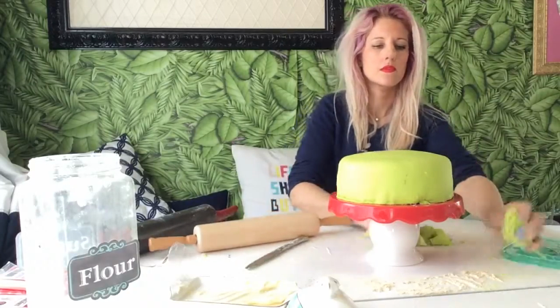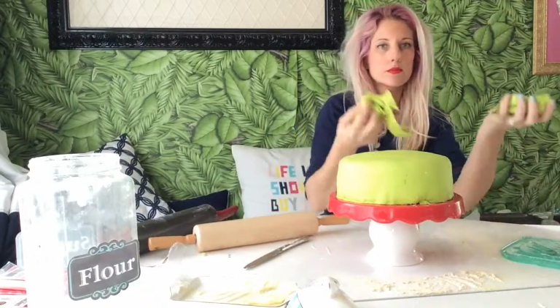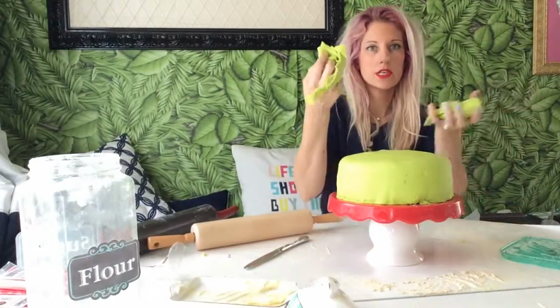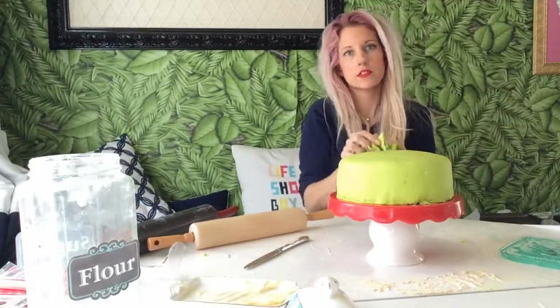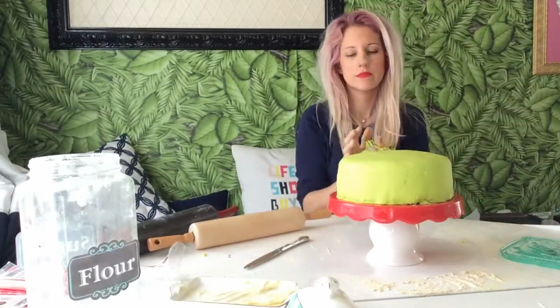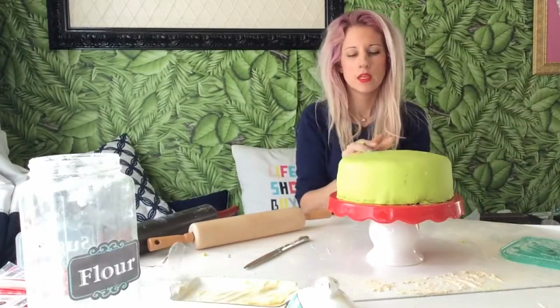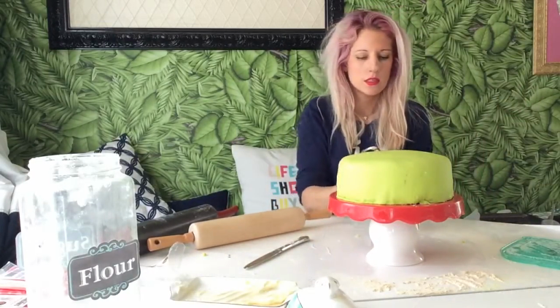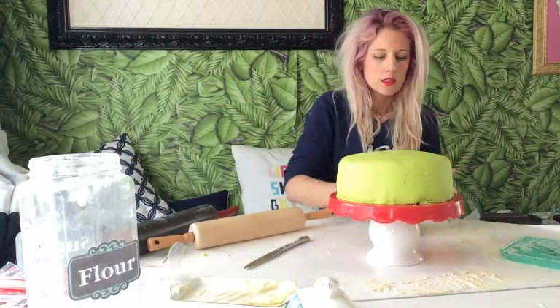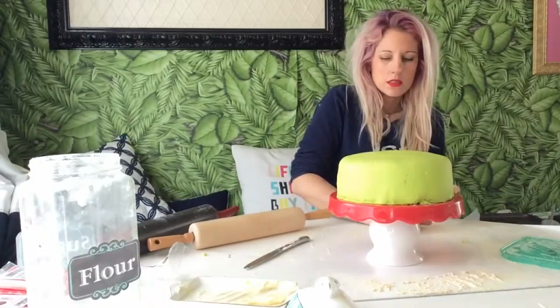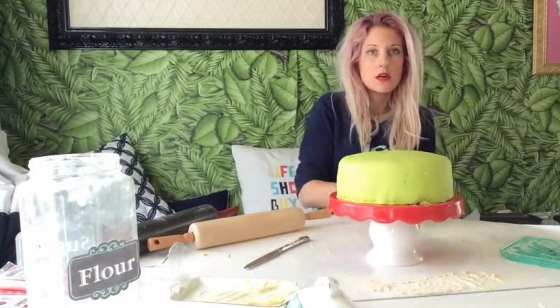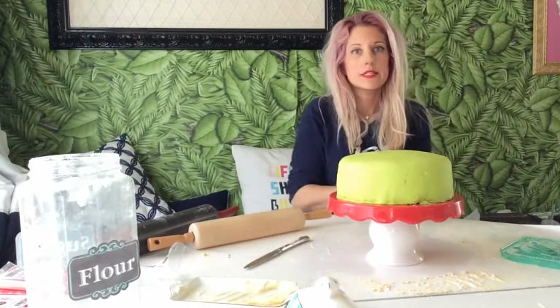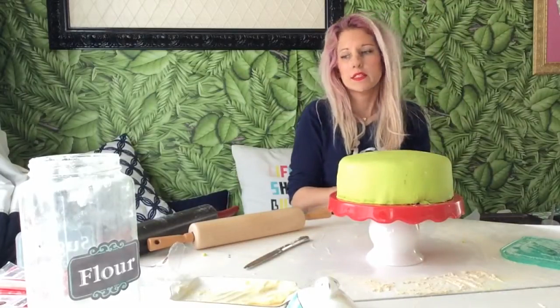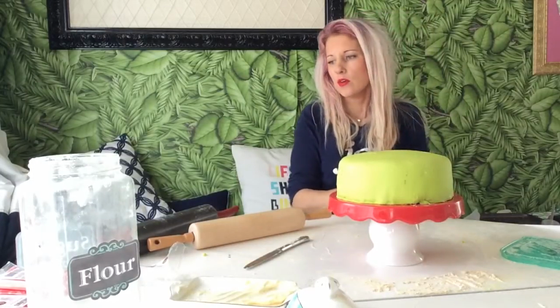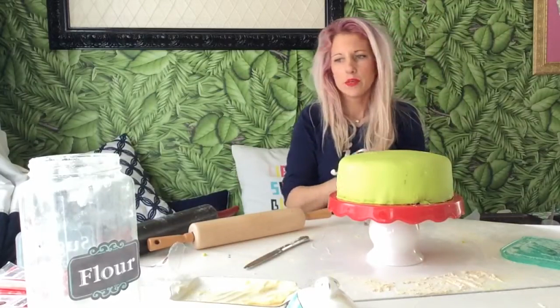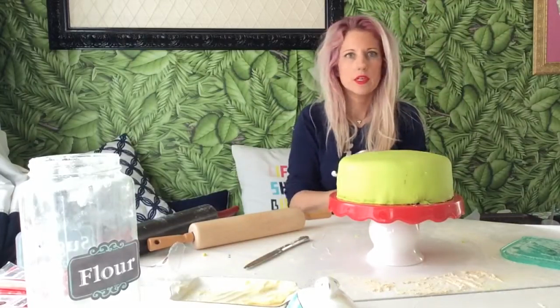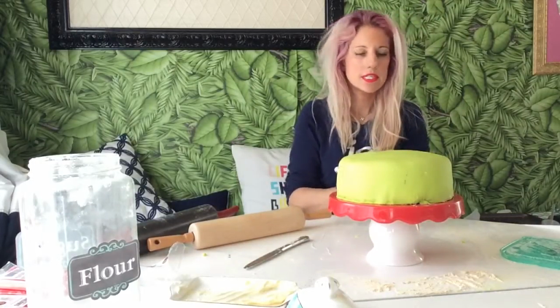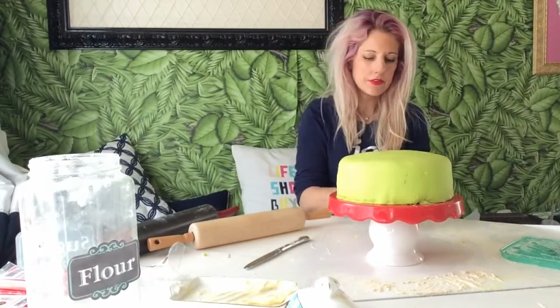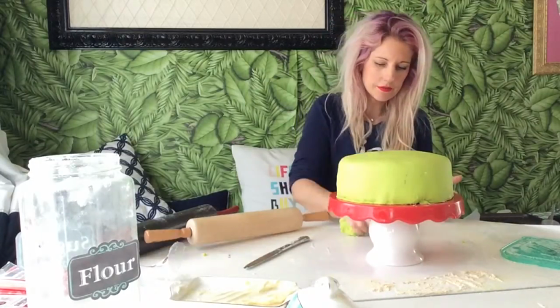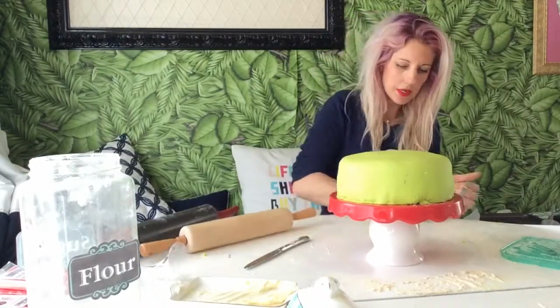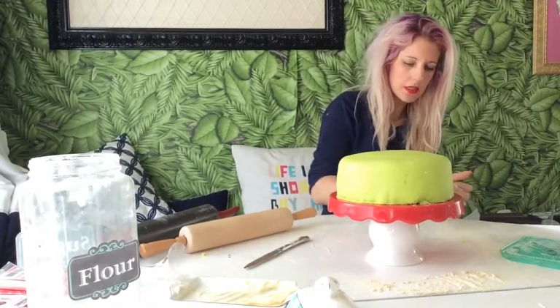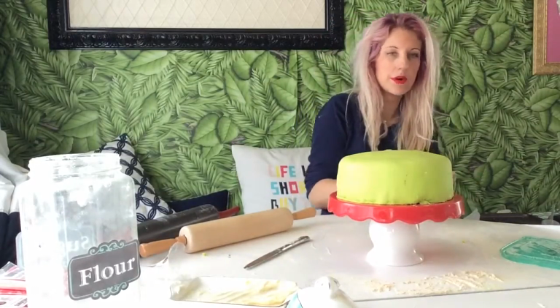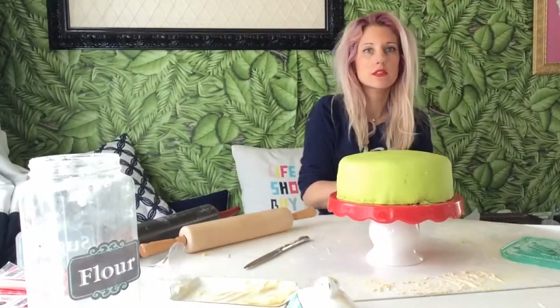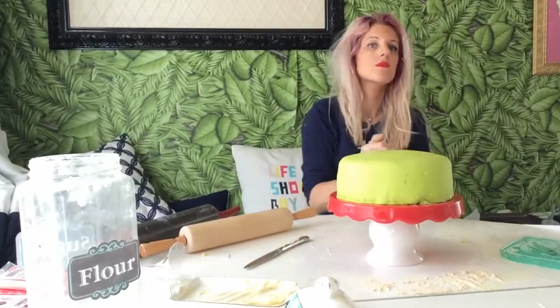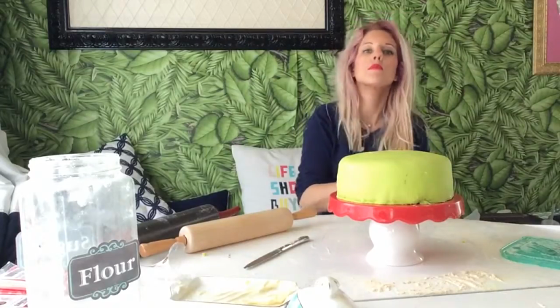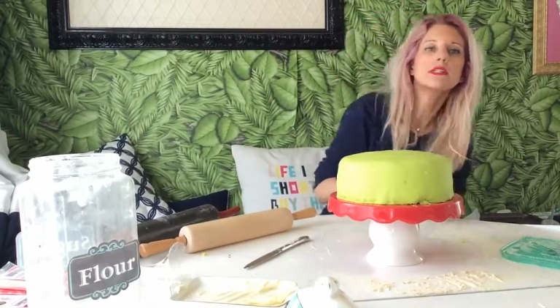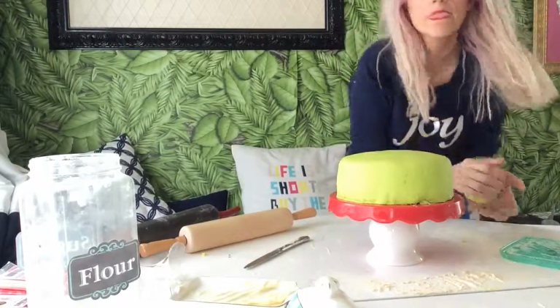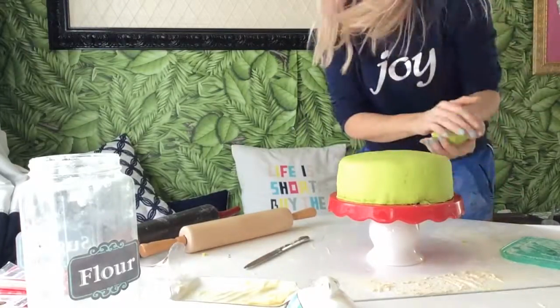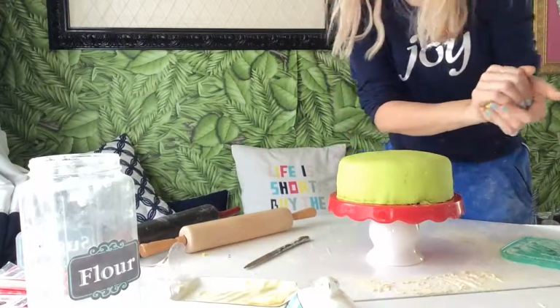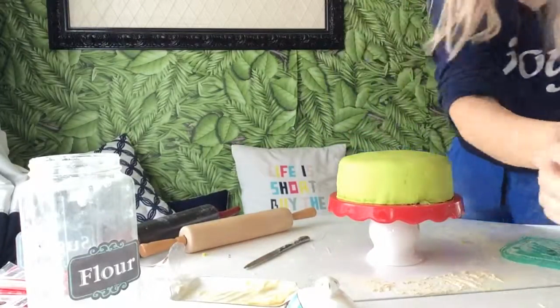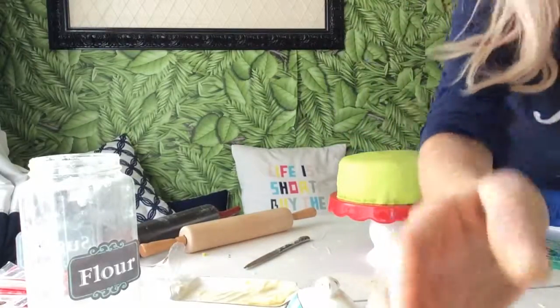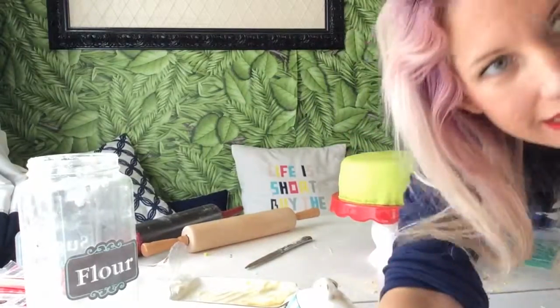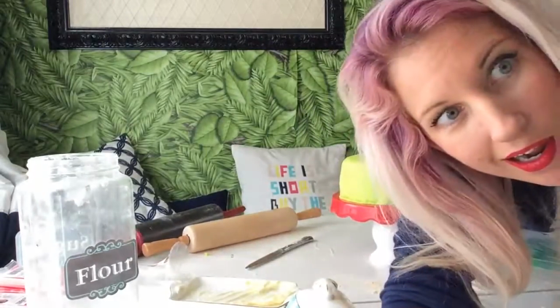There we go, we got some green left. So now we're going to knead out the fondant for the other parts, so I'm going to pause it while we do that. We. I.